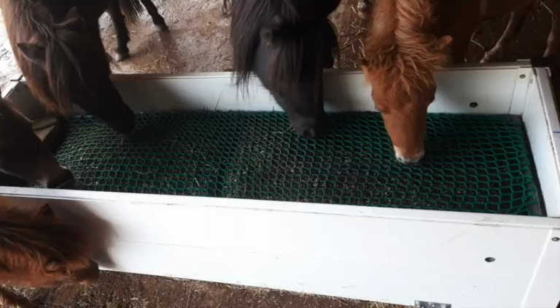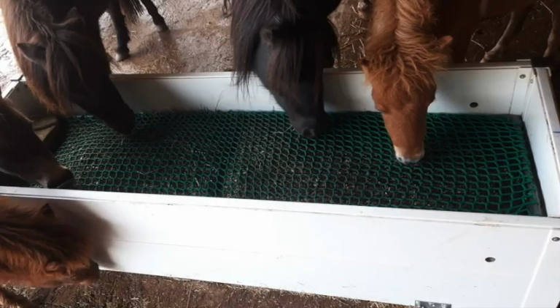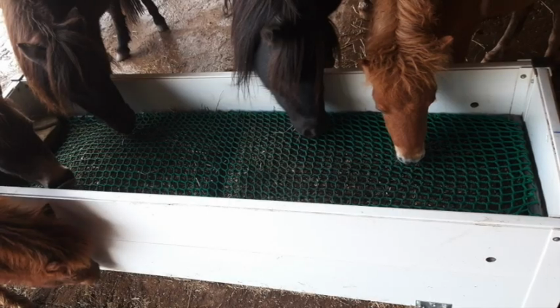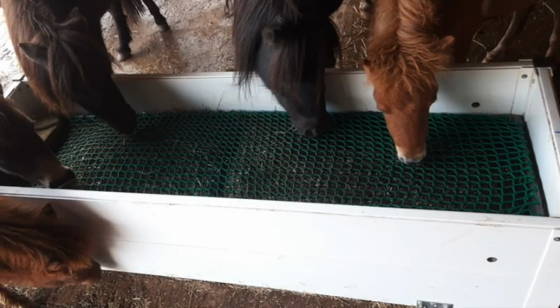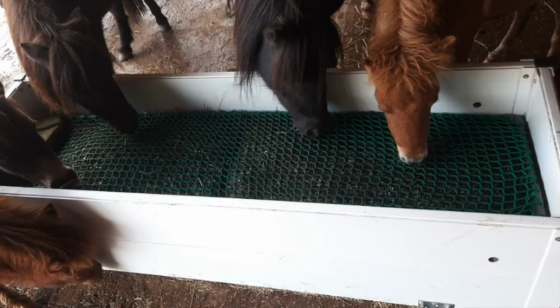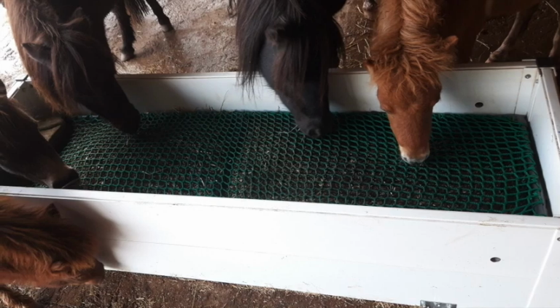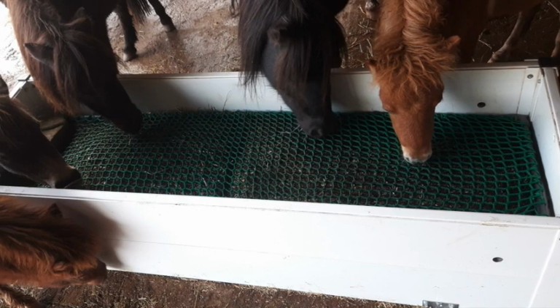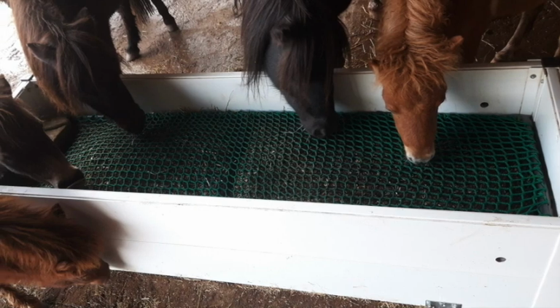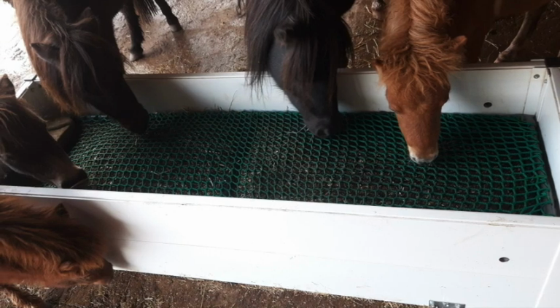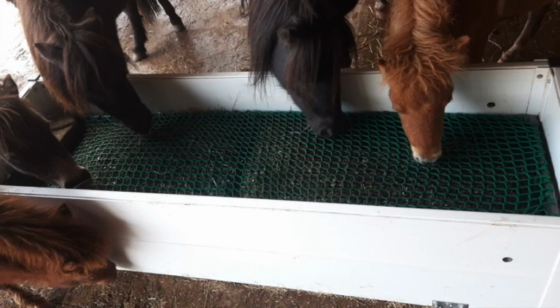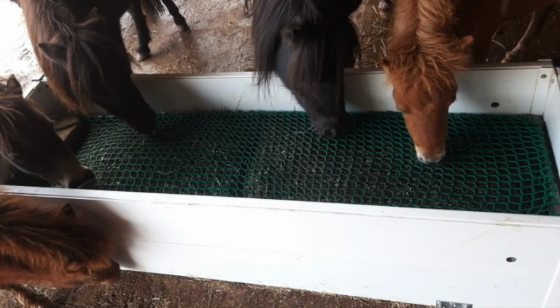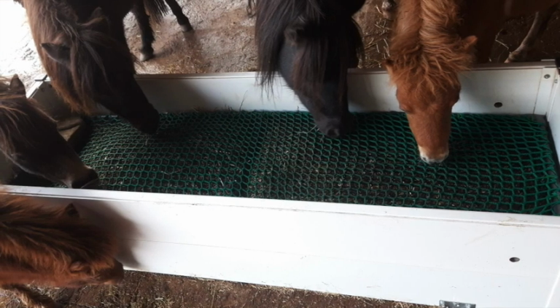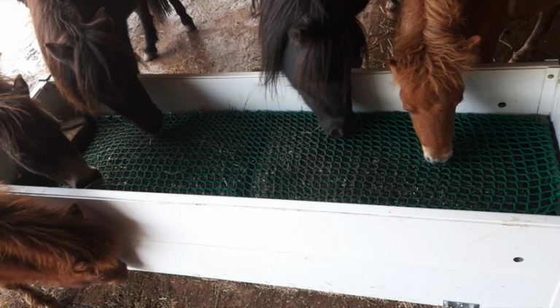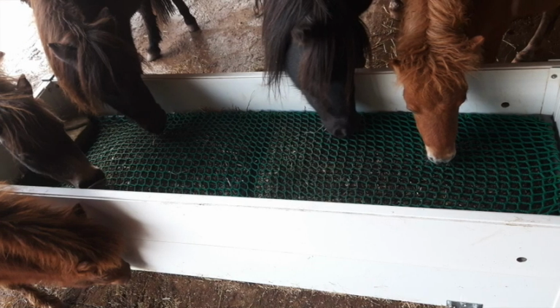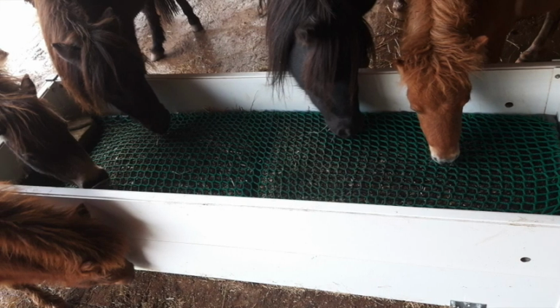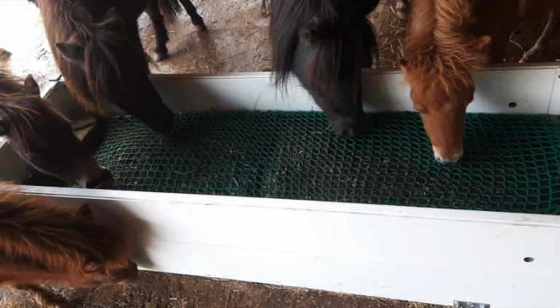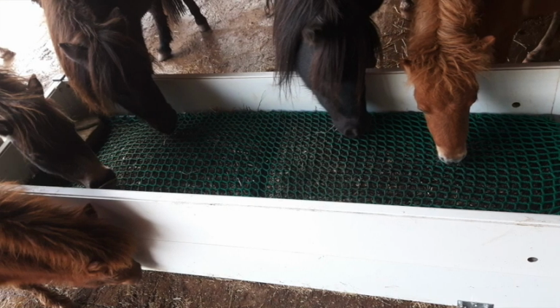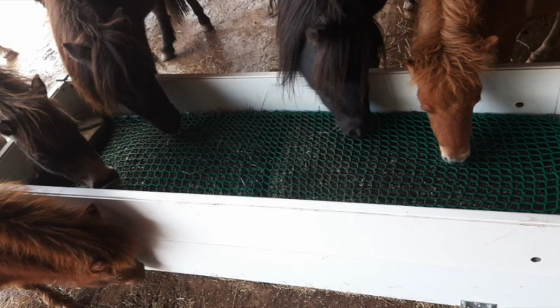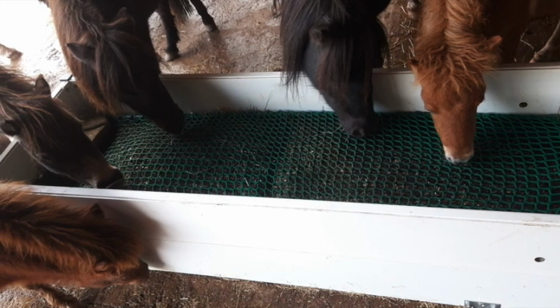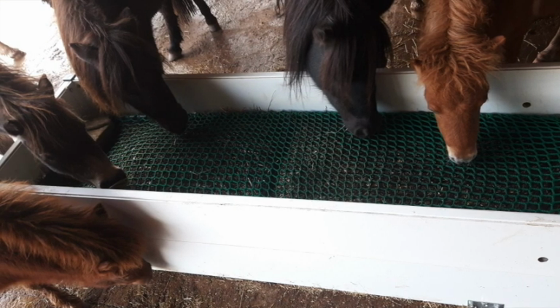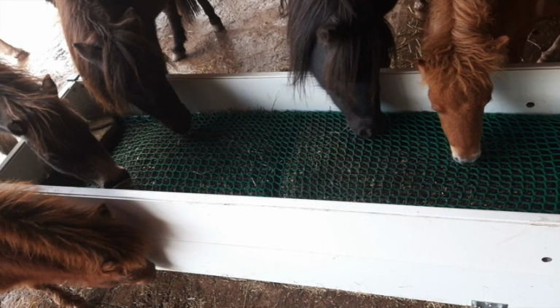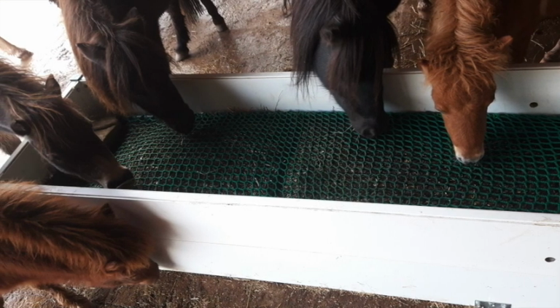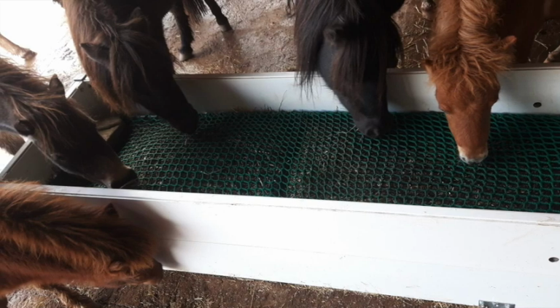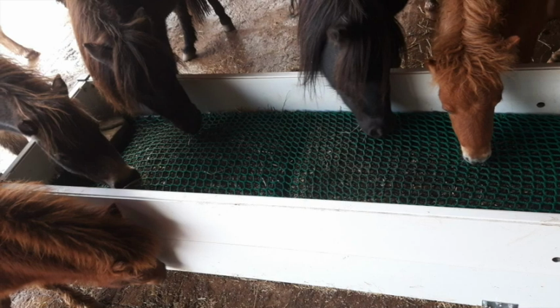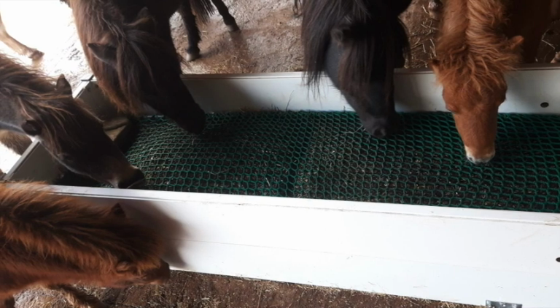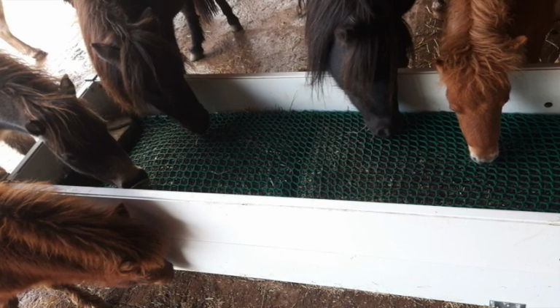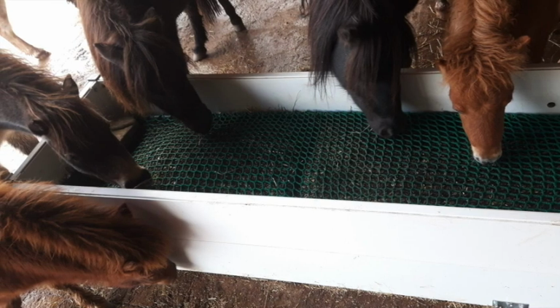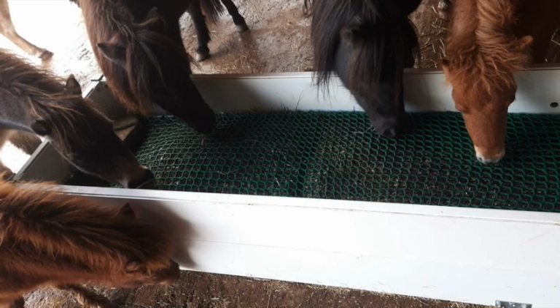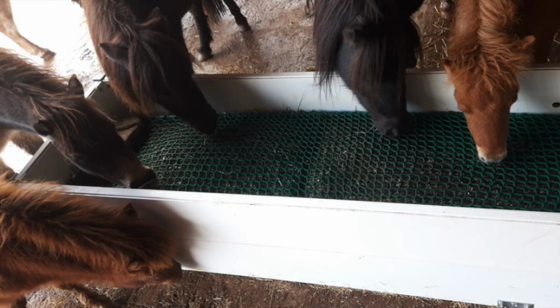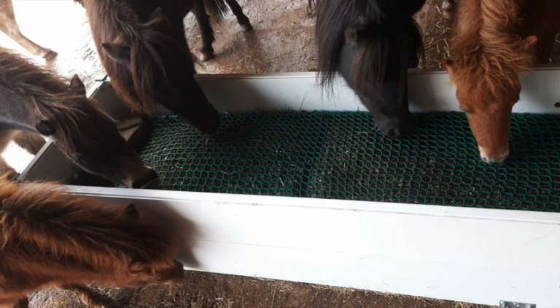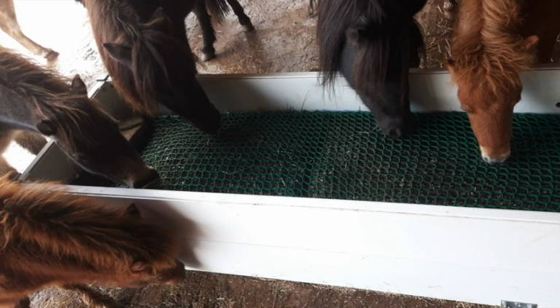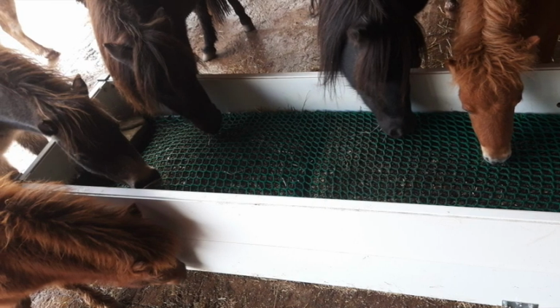This box is made of PVC, a very tough material that can be disinfected easily. It's non-porous and it won't splatter or break.